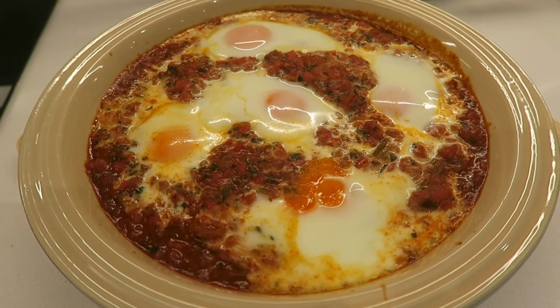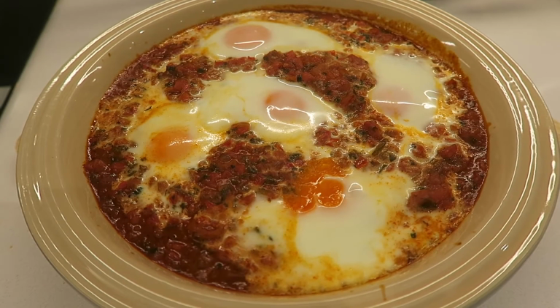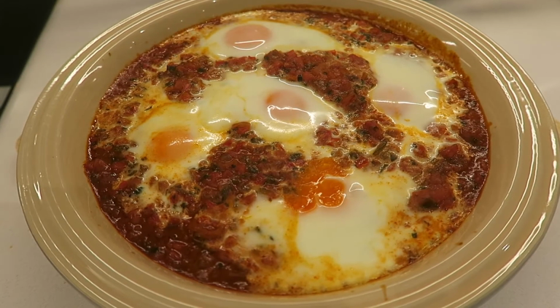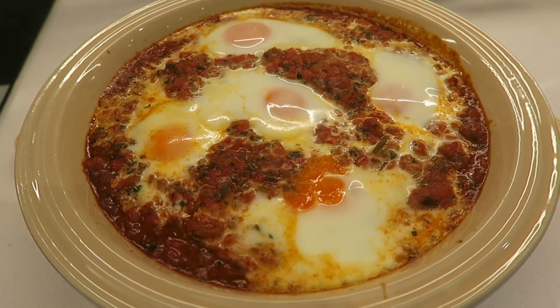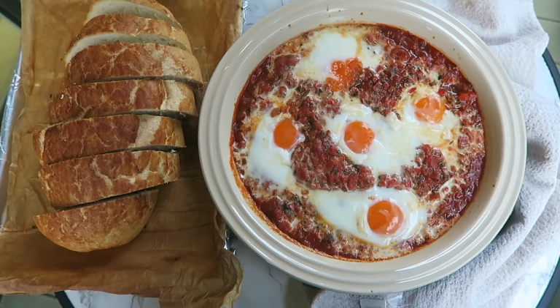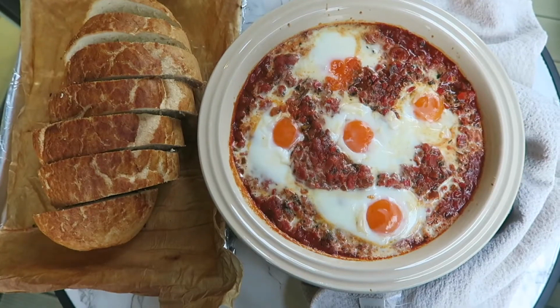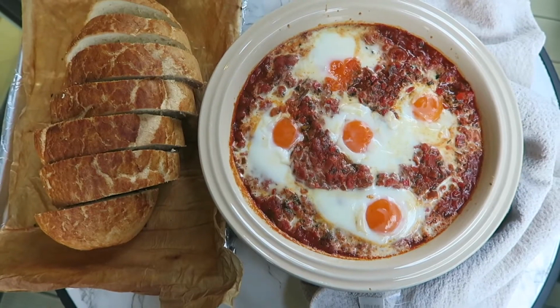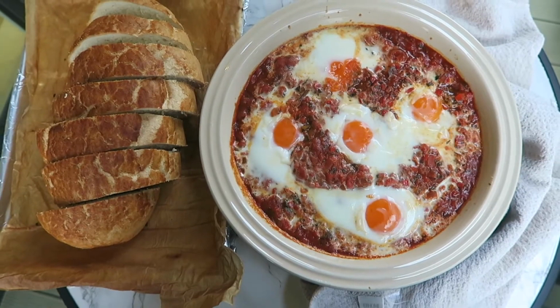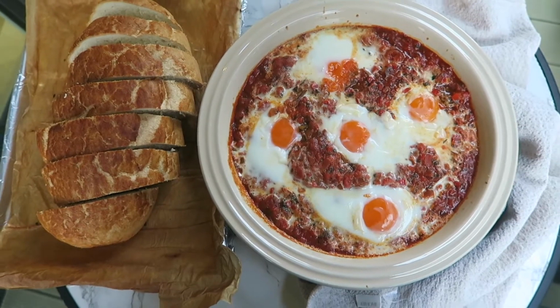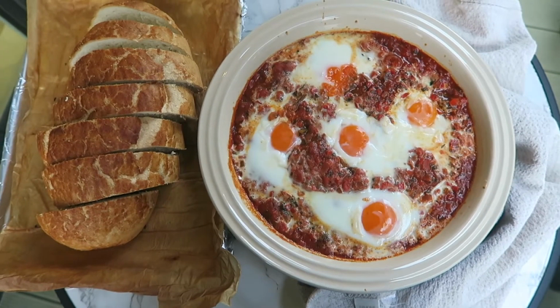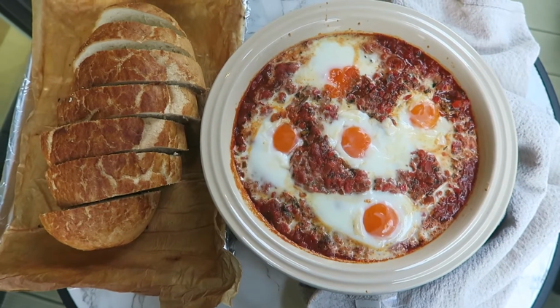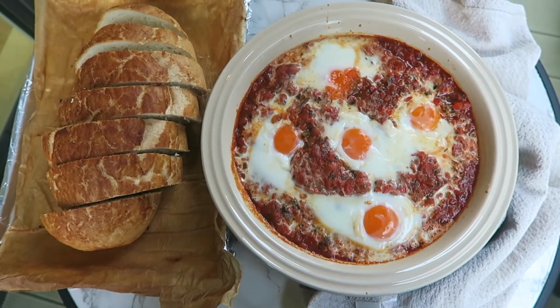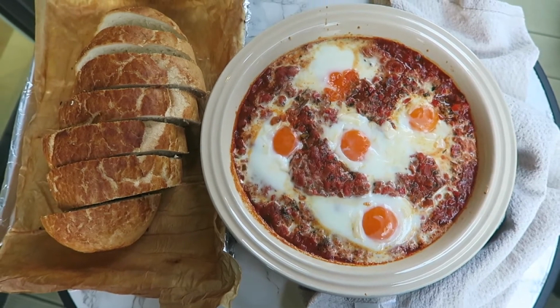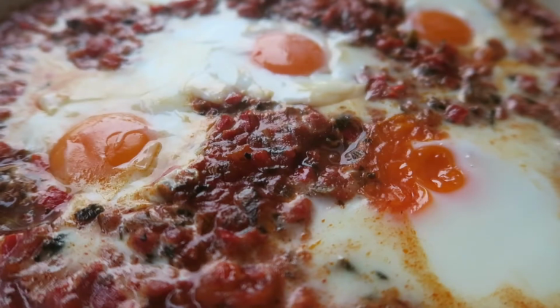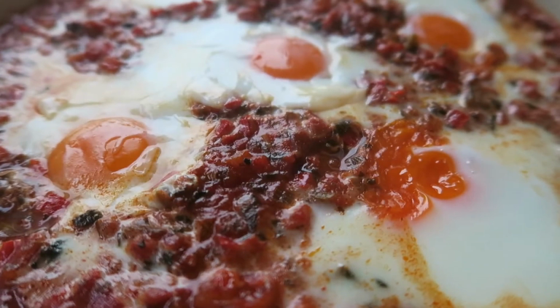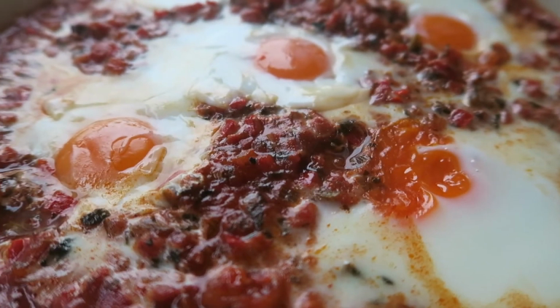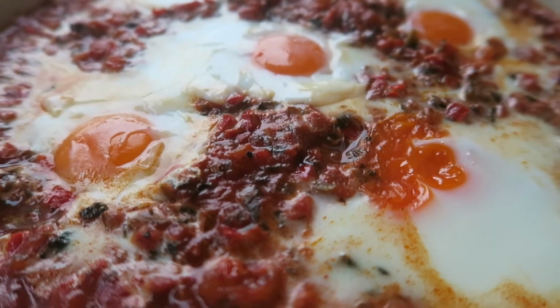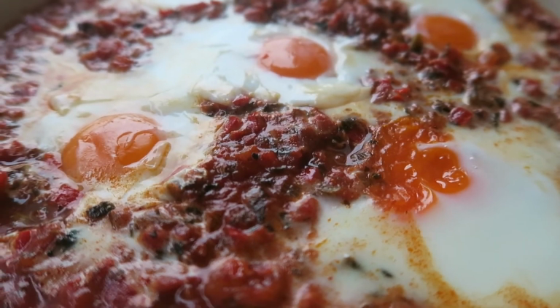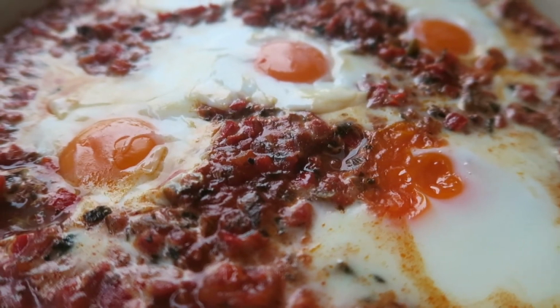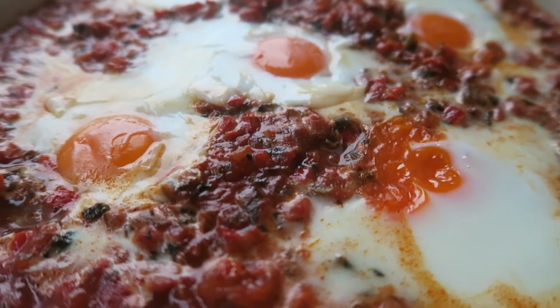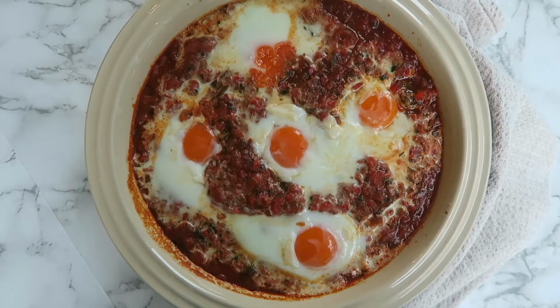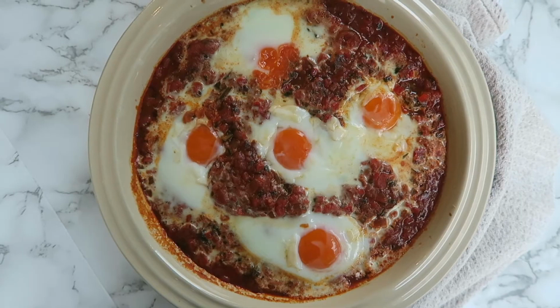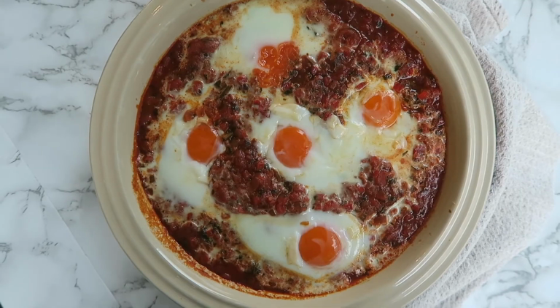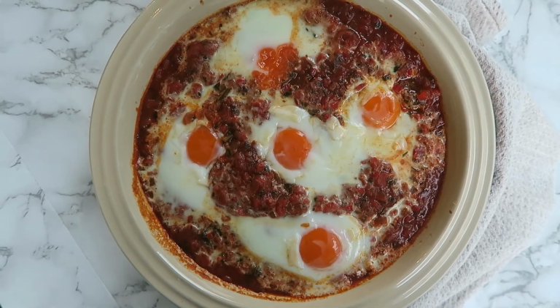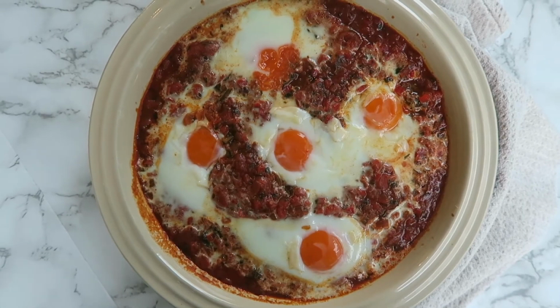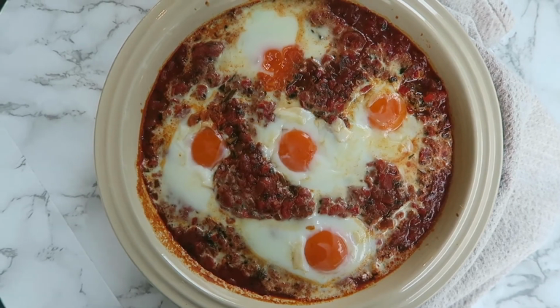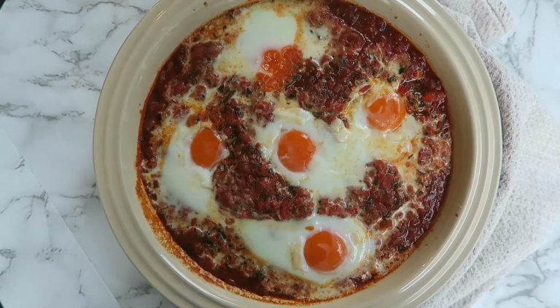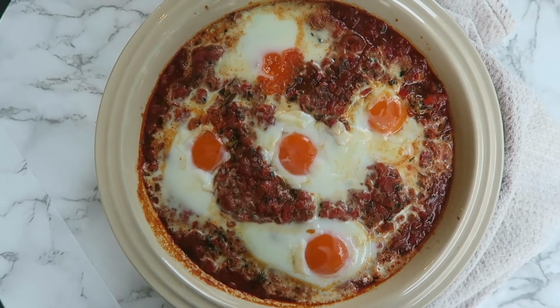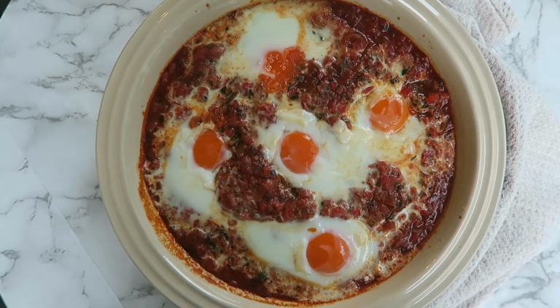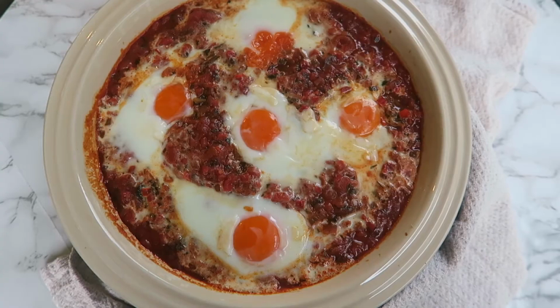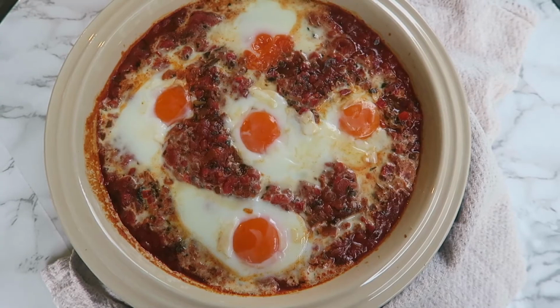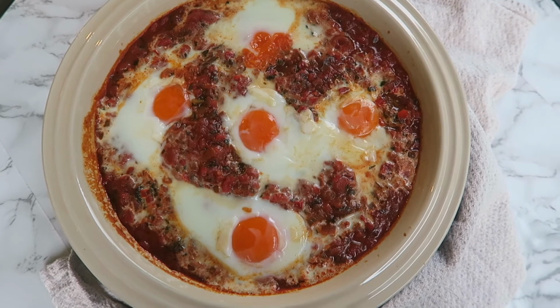This is such an easy delicious dish to make. We like to eat it with bread, so please don't forget to comment, like and subscribe if you like this video and I'll see you in the next one. Bye!